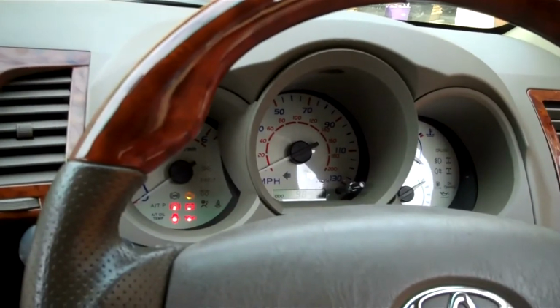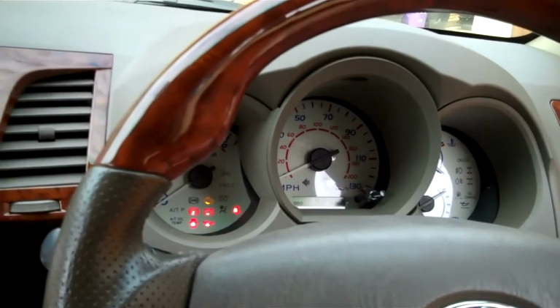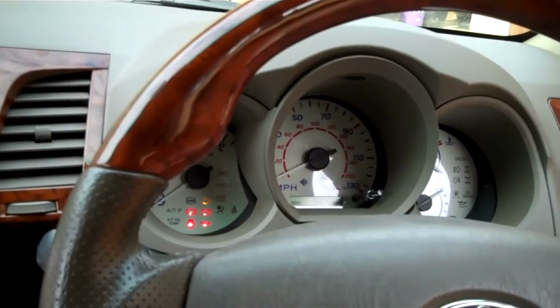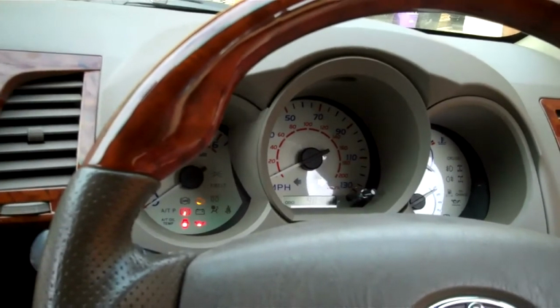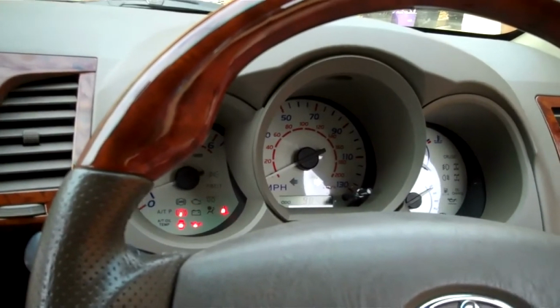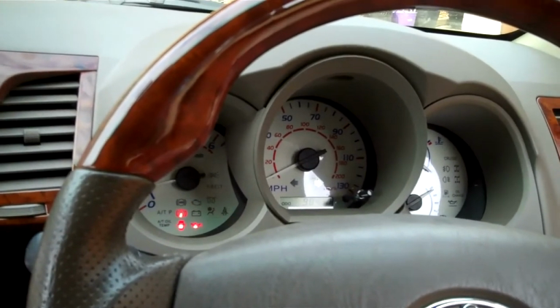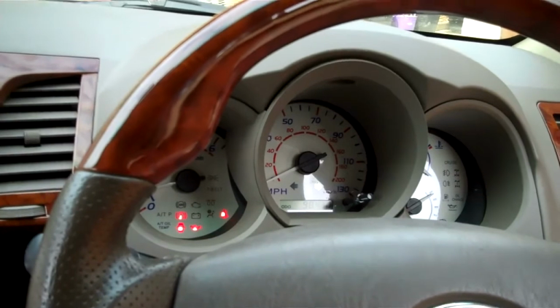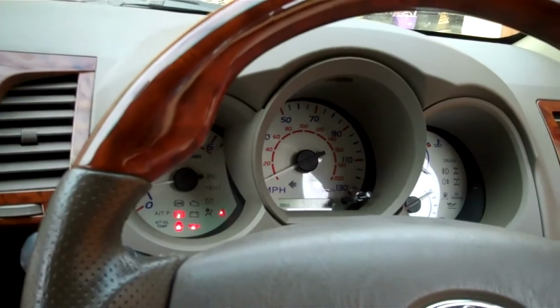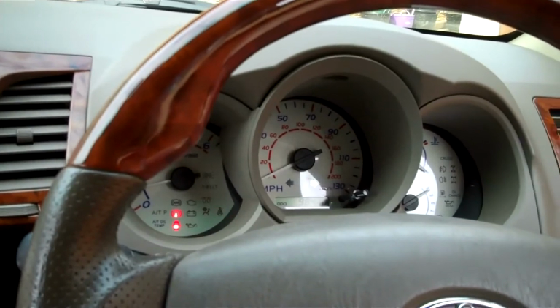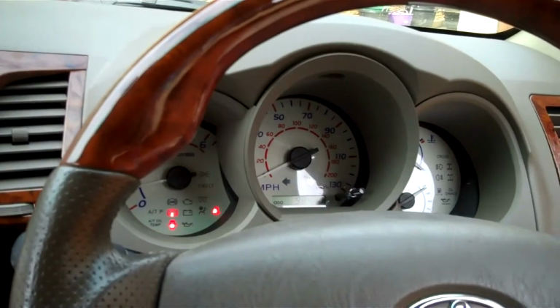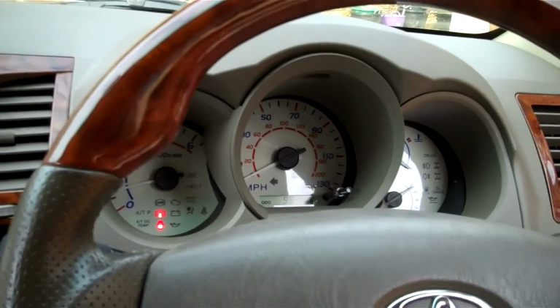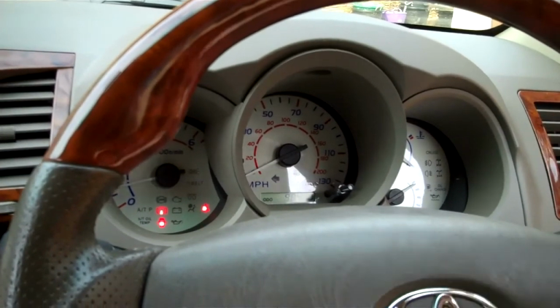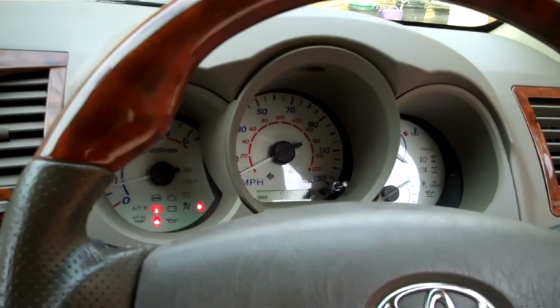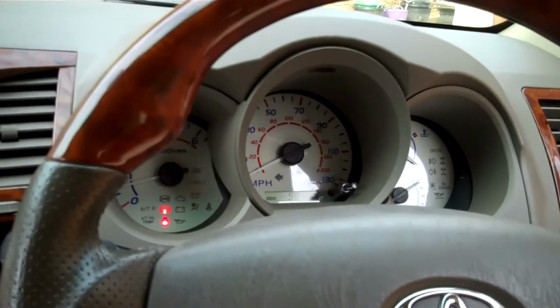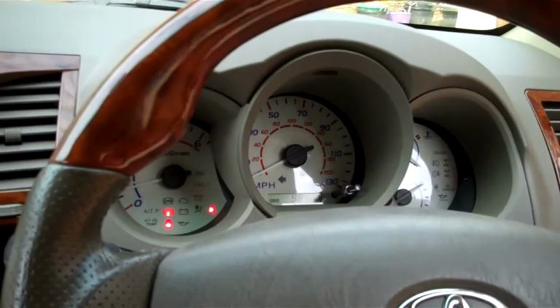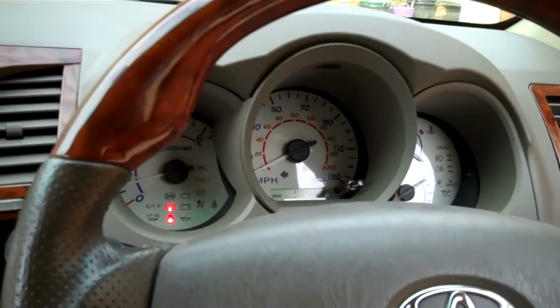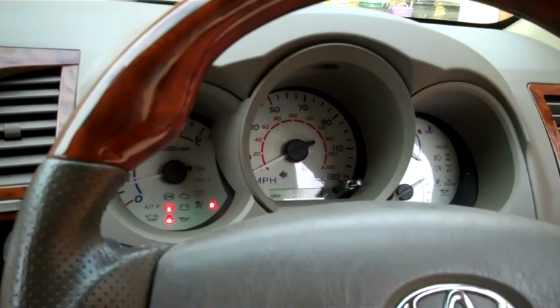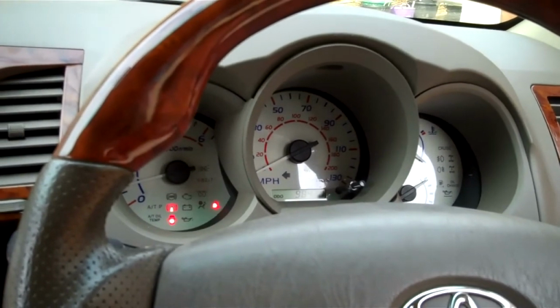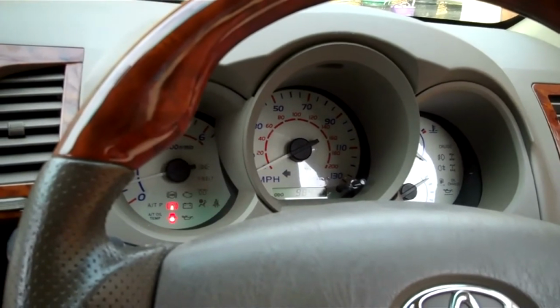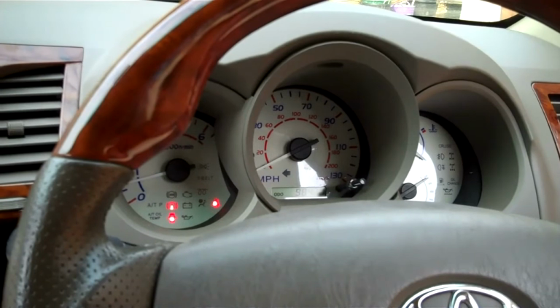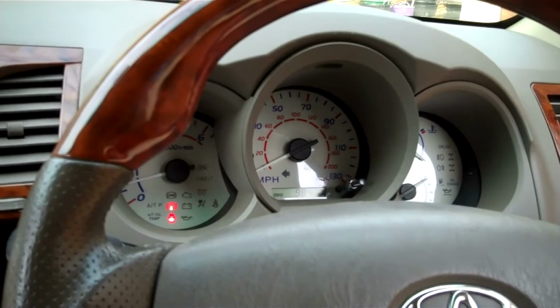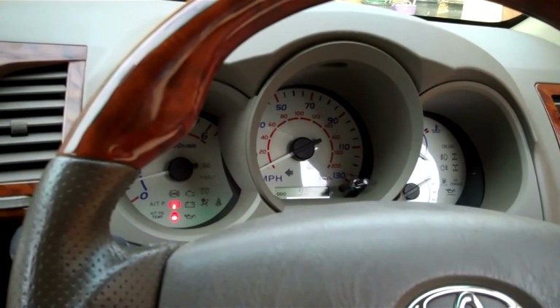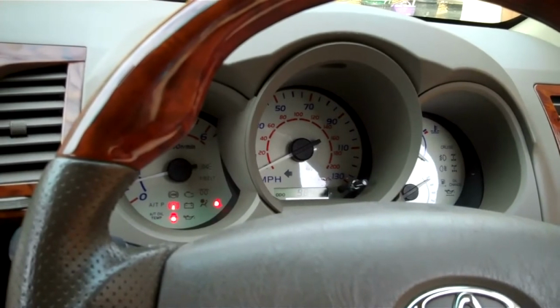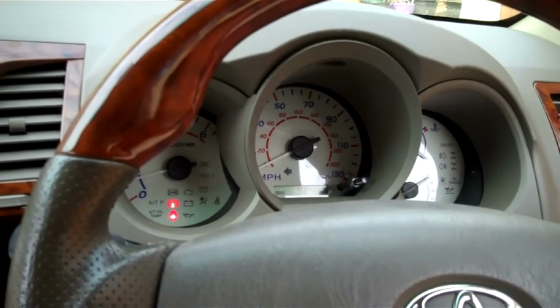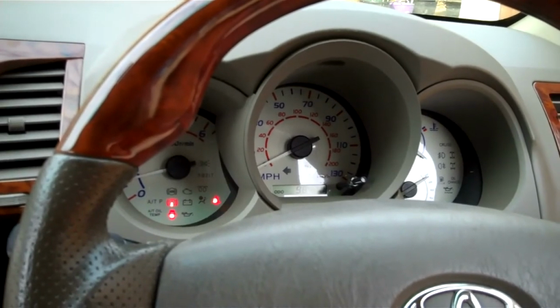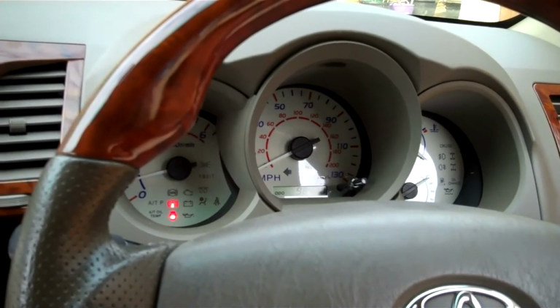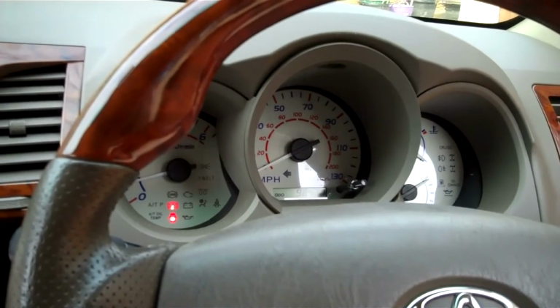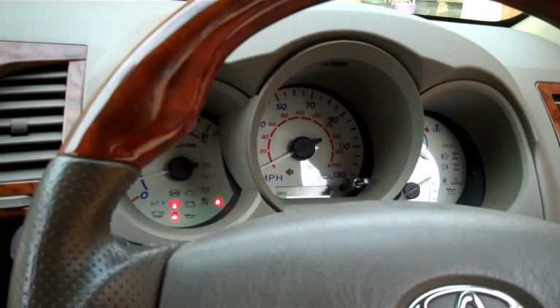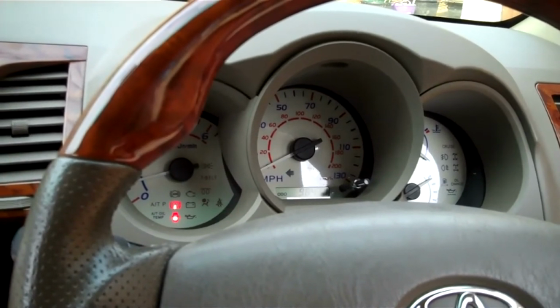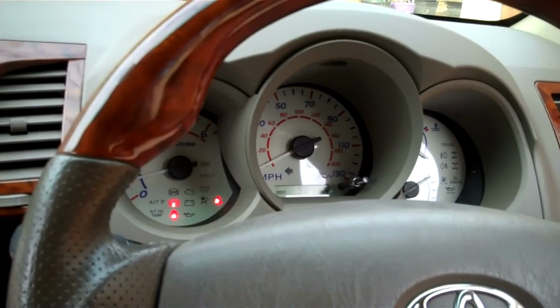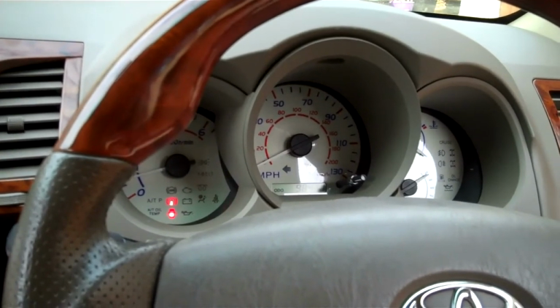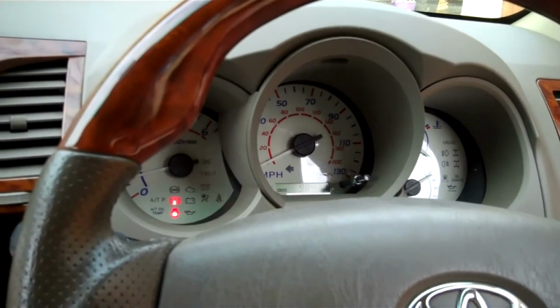Check — there you go, the rev counter works. As I say, check the calibration on your speedo. Now when we turn the lights on we should get a backlit display, so I'll do that.